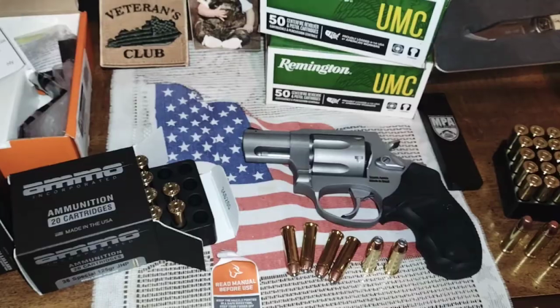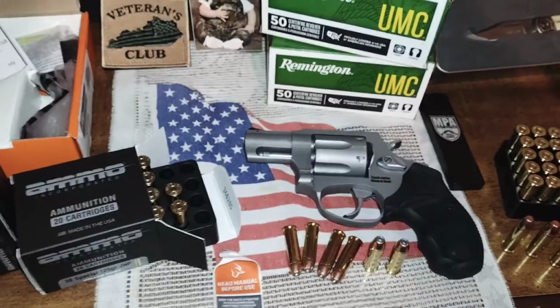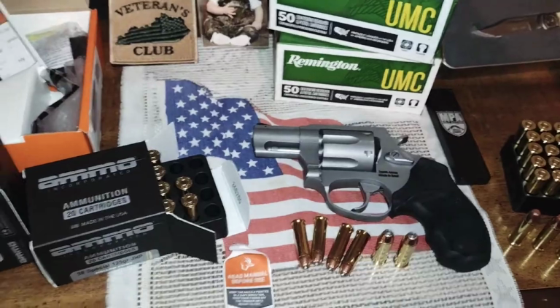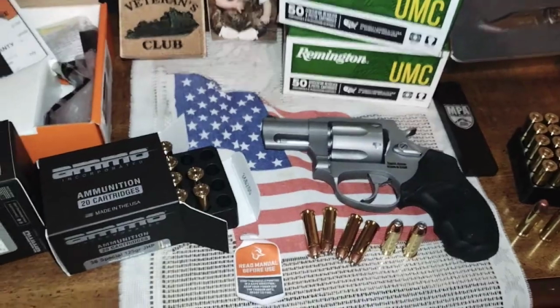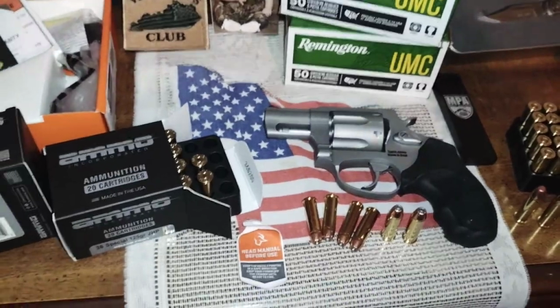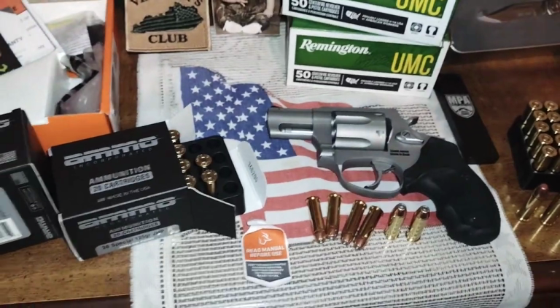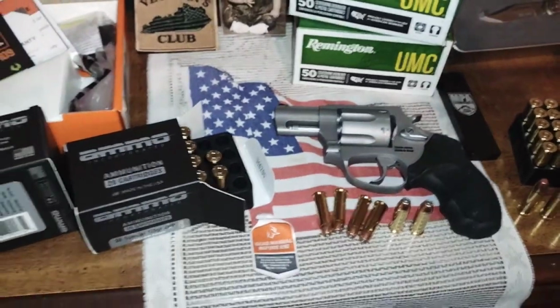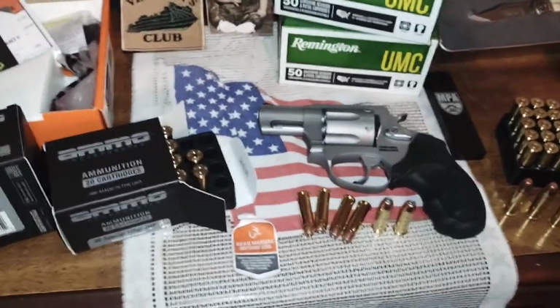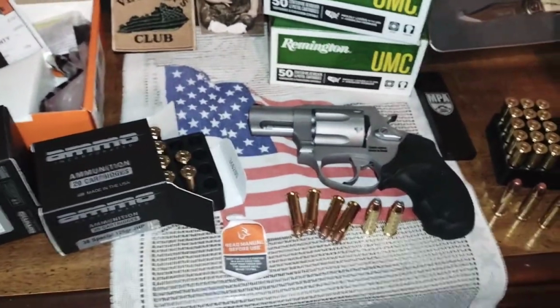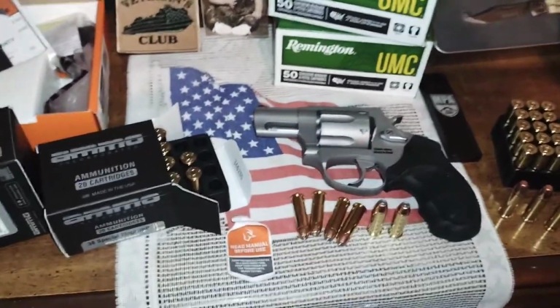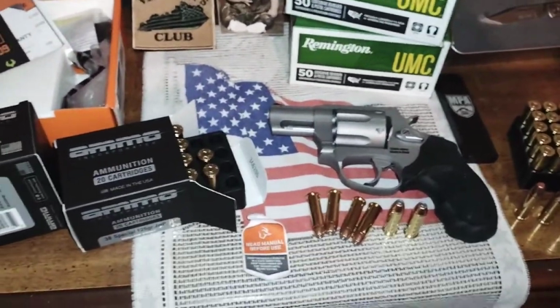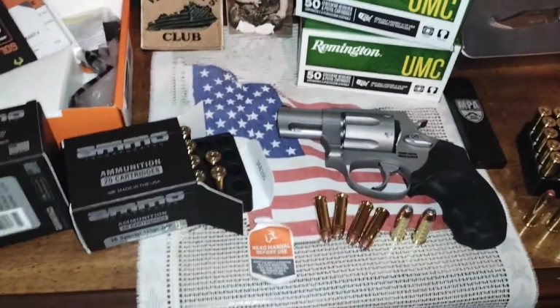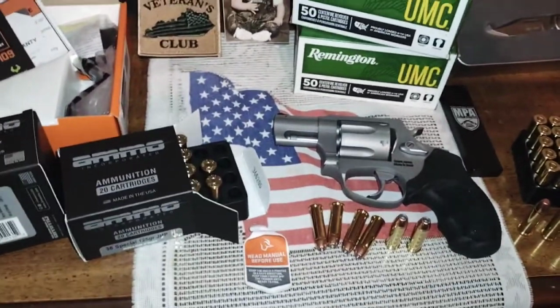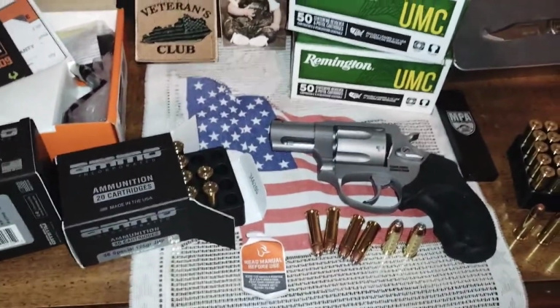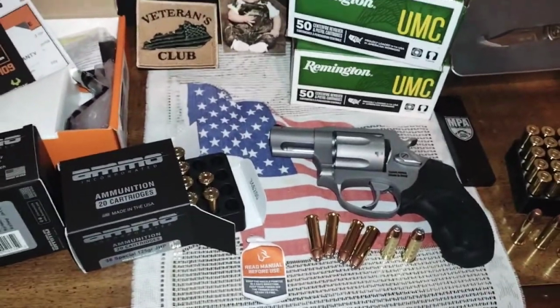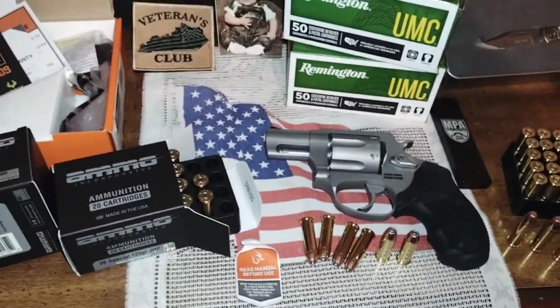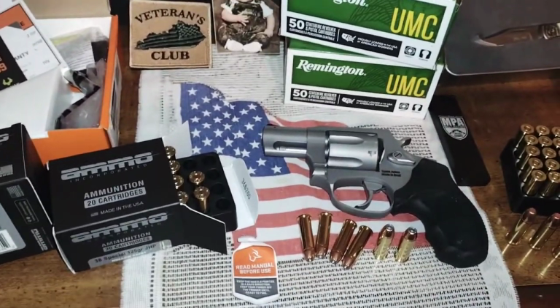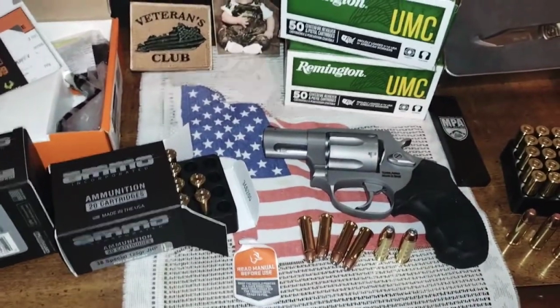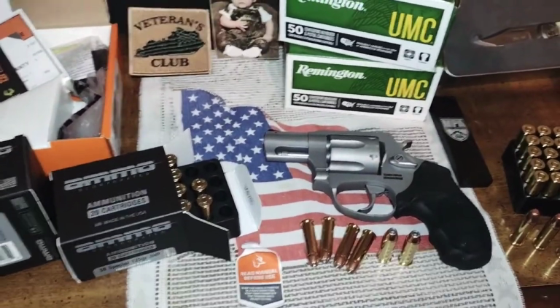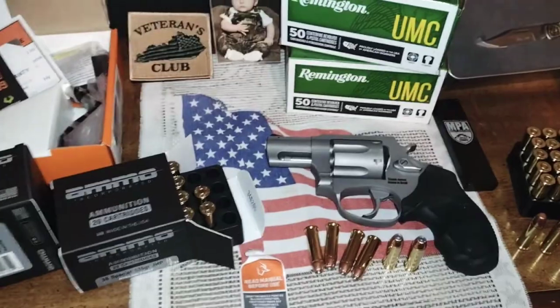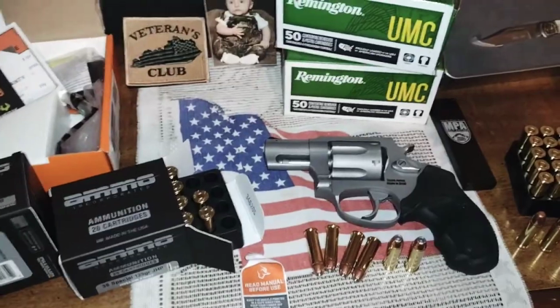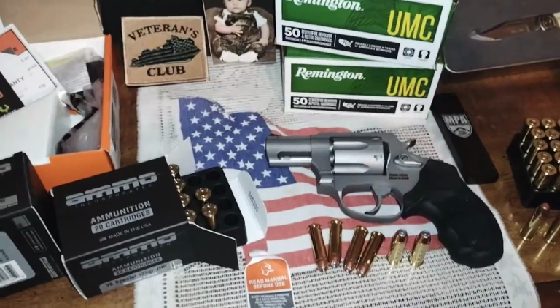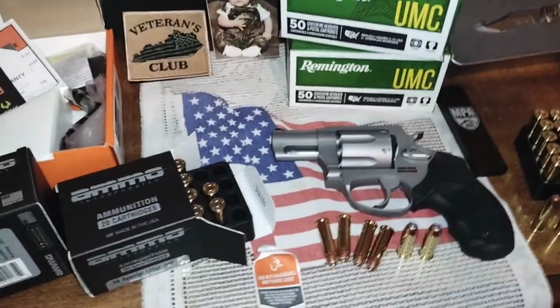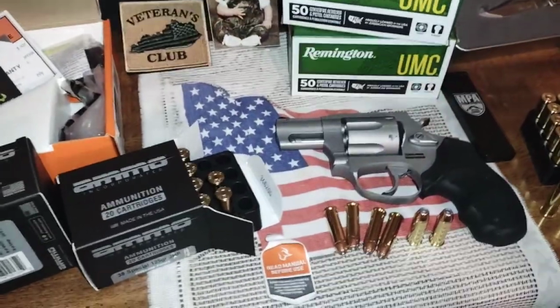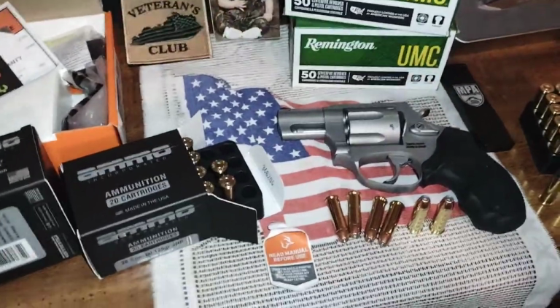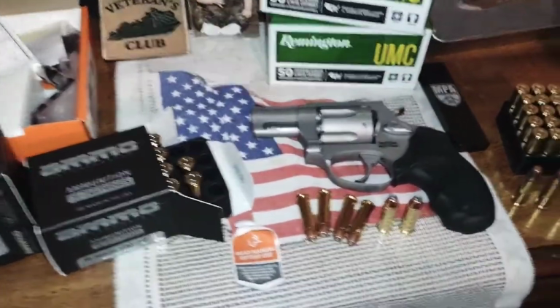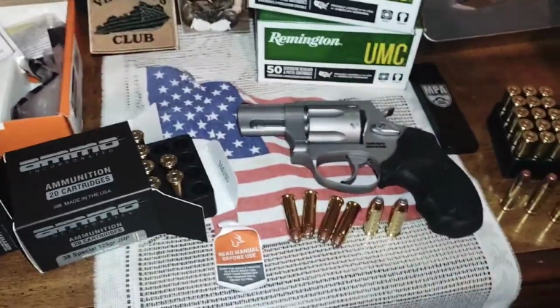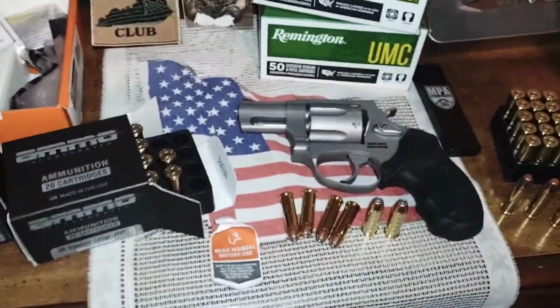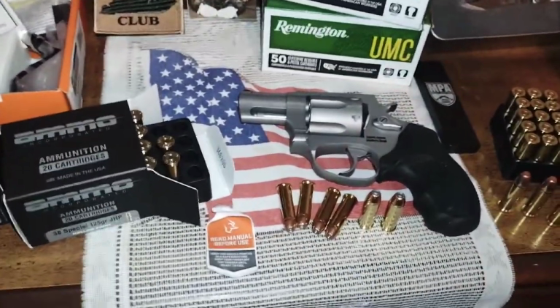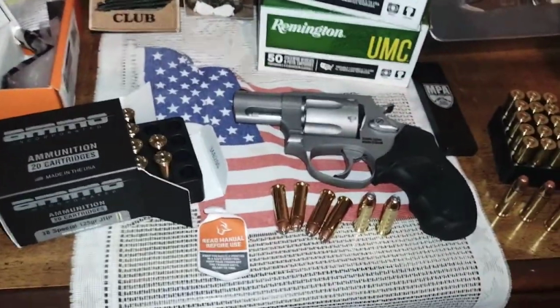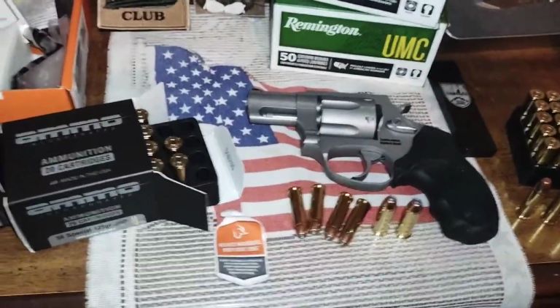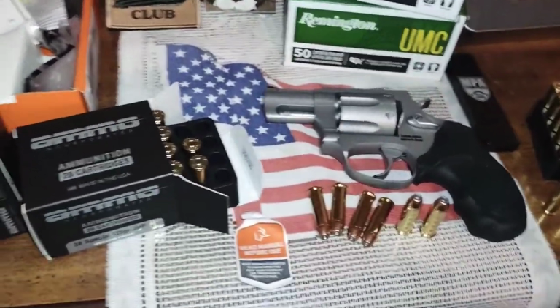Hey guys, this is John. Welcome back to Love the Hunt. It's been a while — I've got a sciatic nerve issue out on my left leg, so it's been difficult to even drive to town.